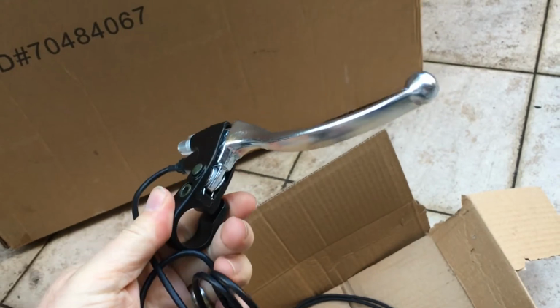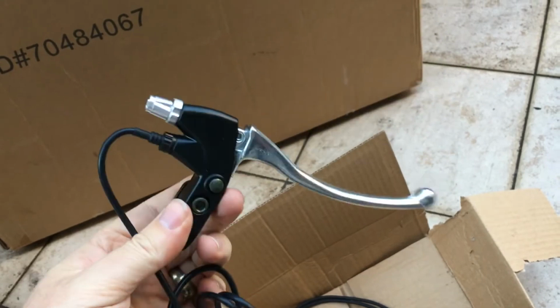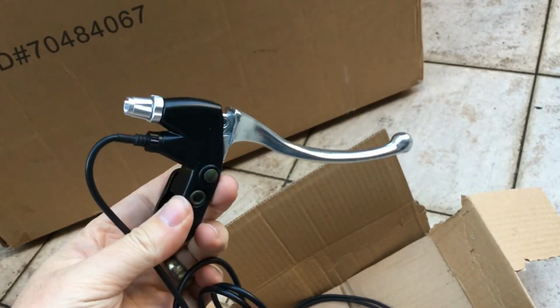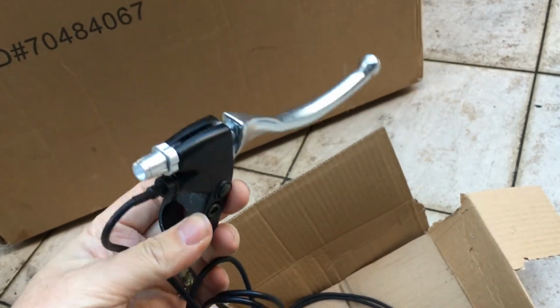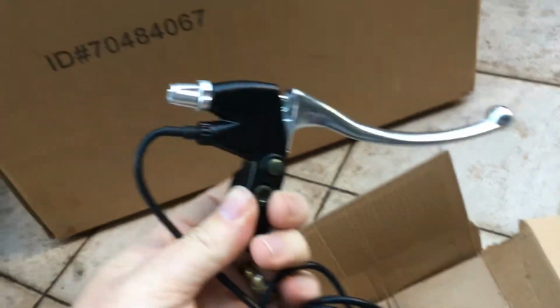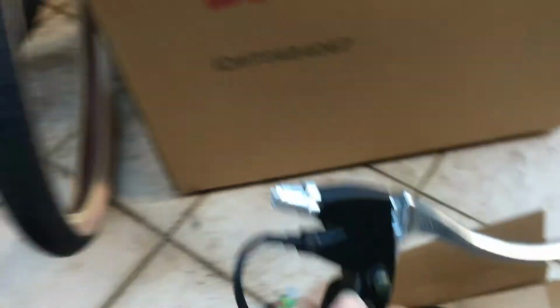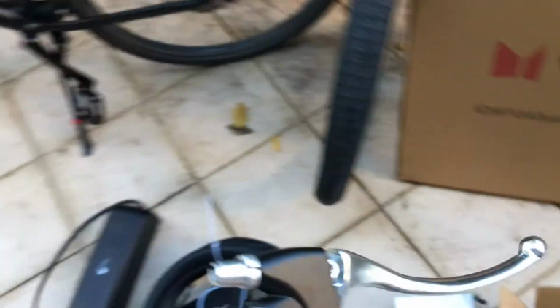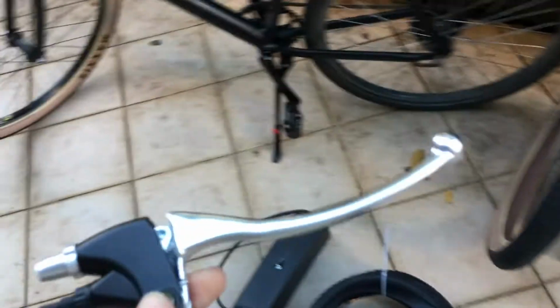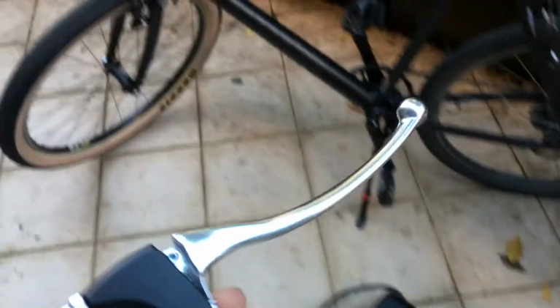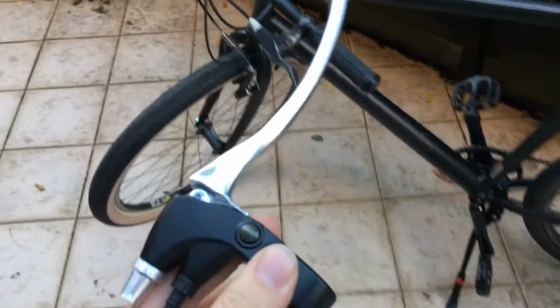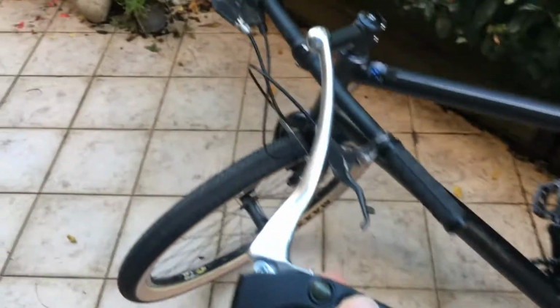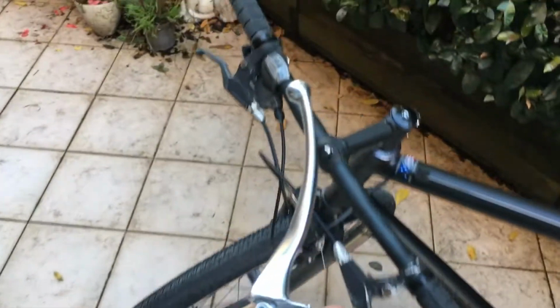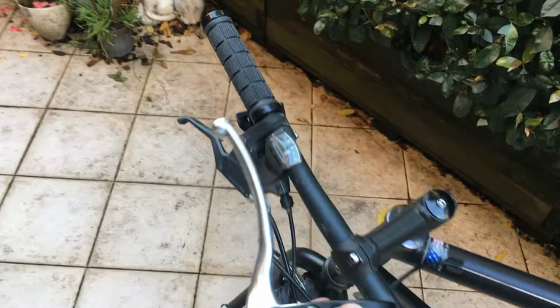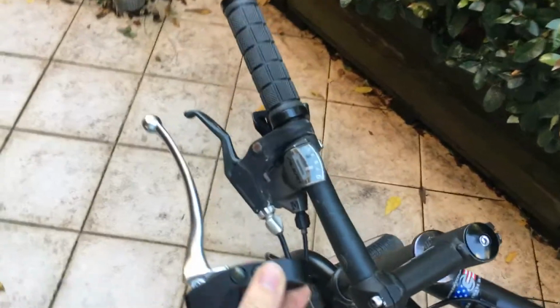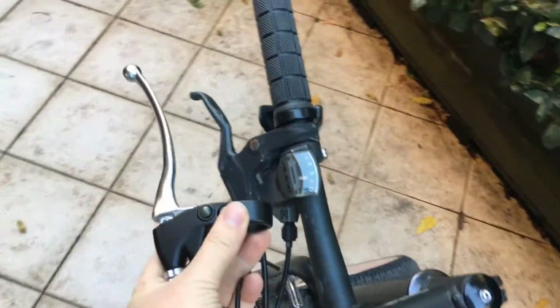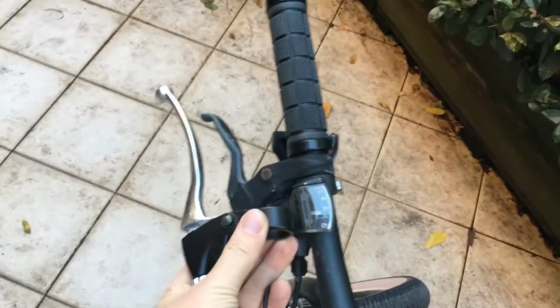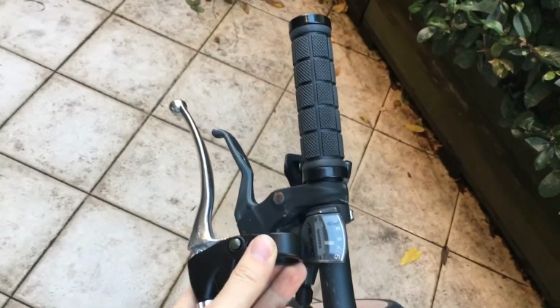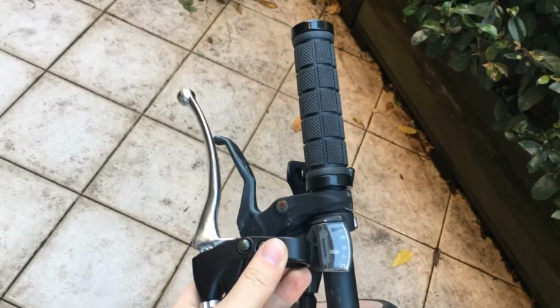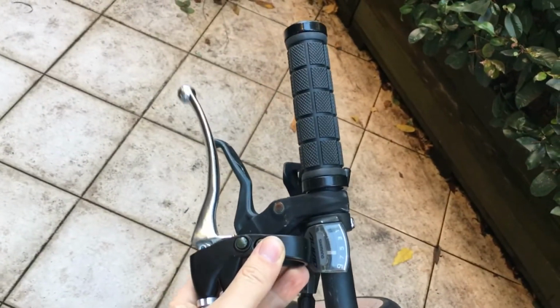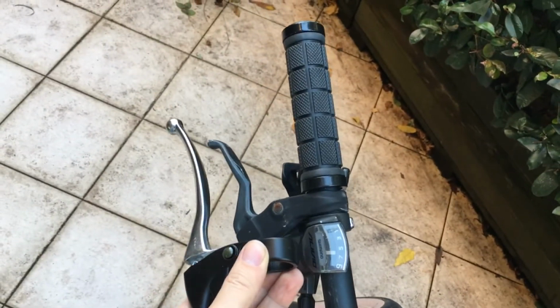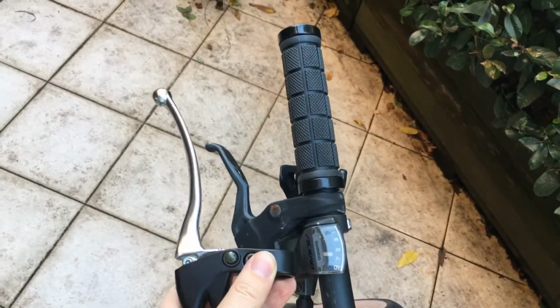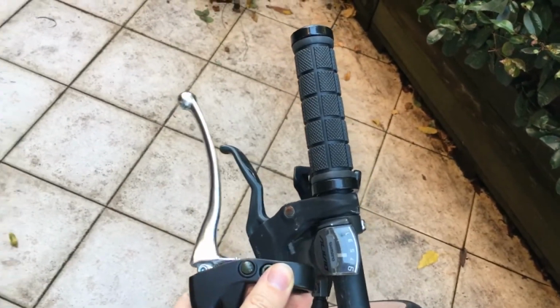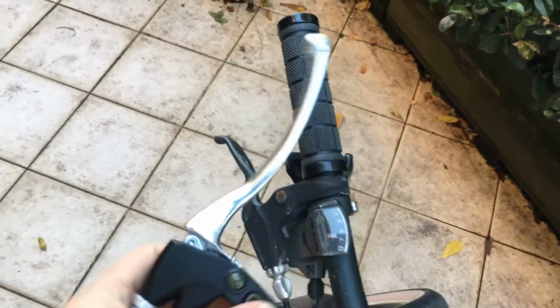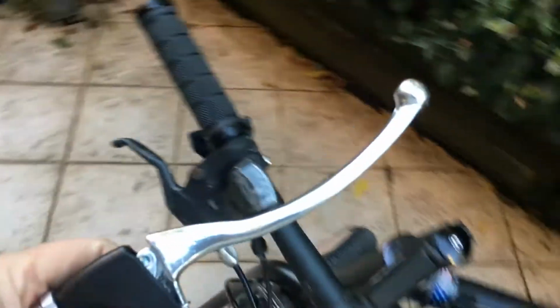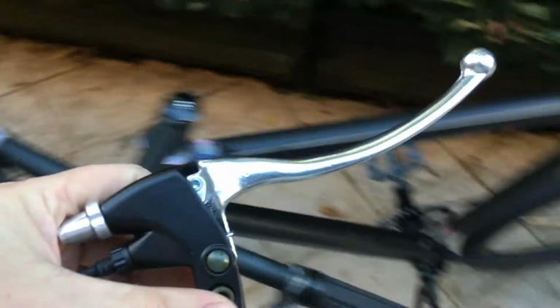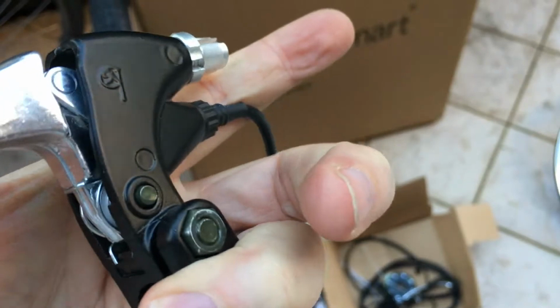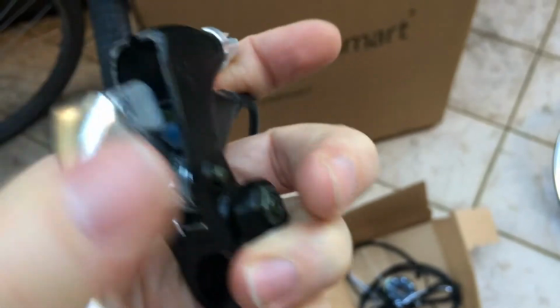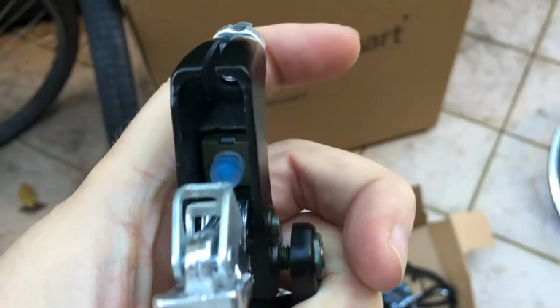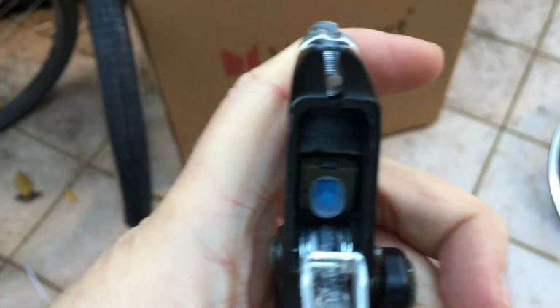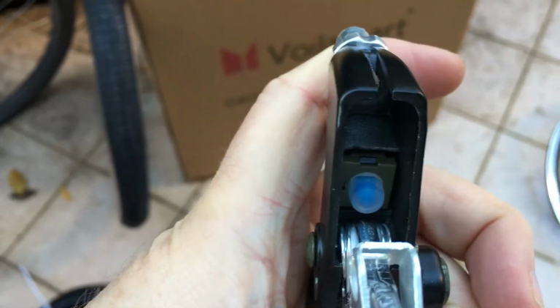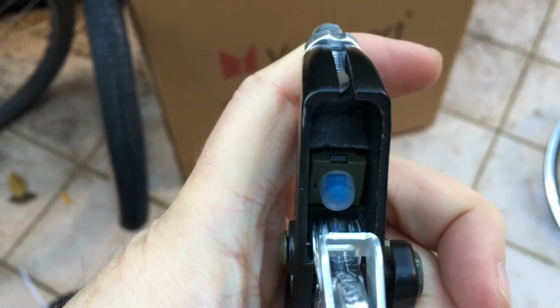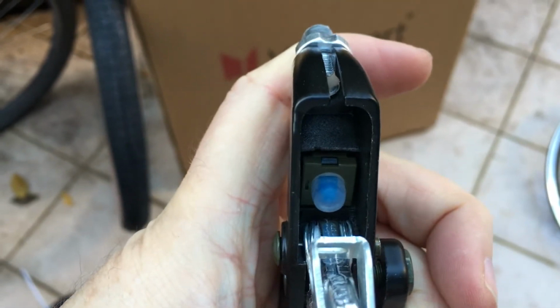So these are the brakes that you get with your e-bike kit, and as you can see they're massive, they're really long and clunky. So I want to use the brakes that are already on my bike and reduce having to run another cable back to the controller.